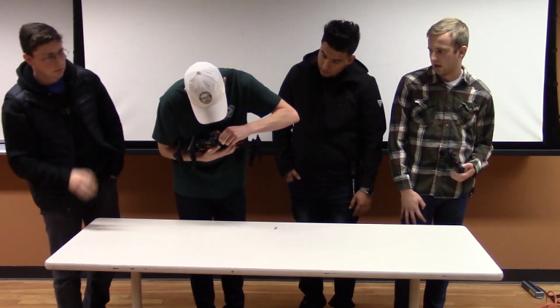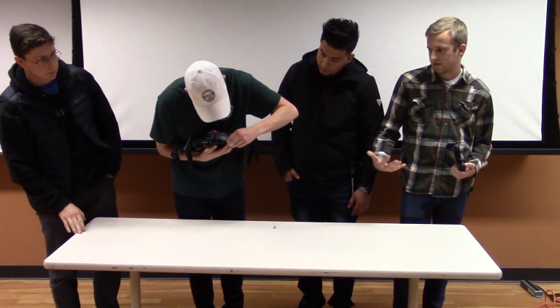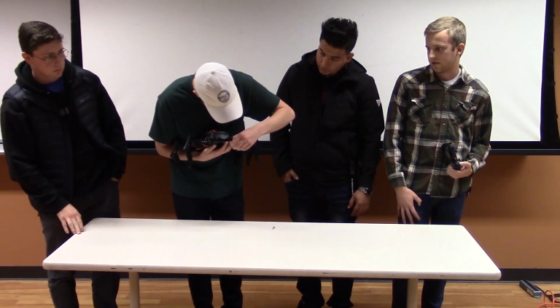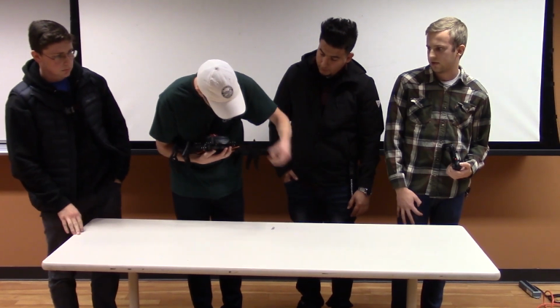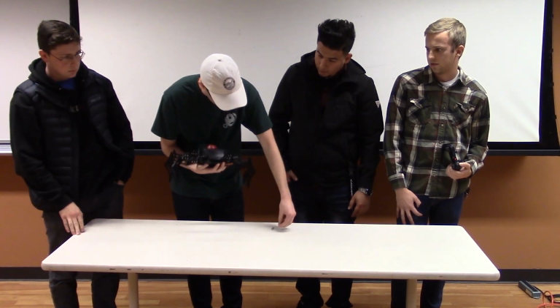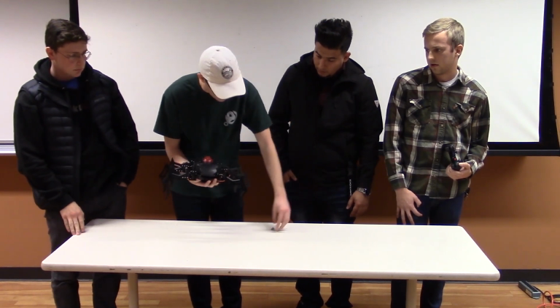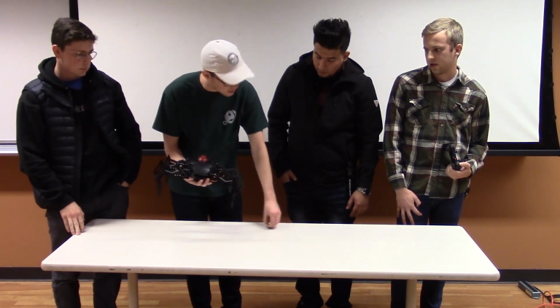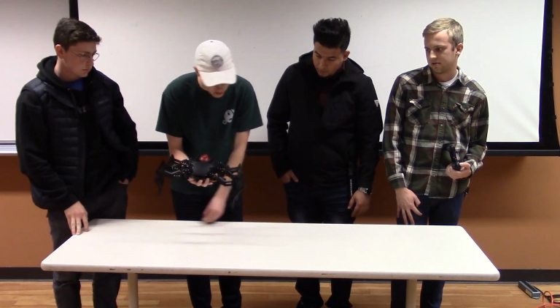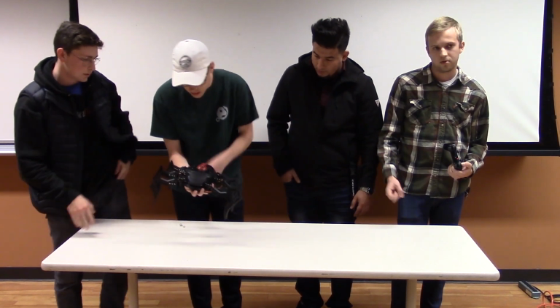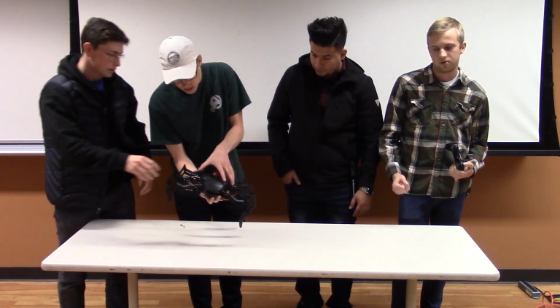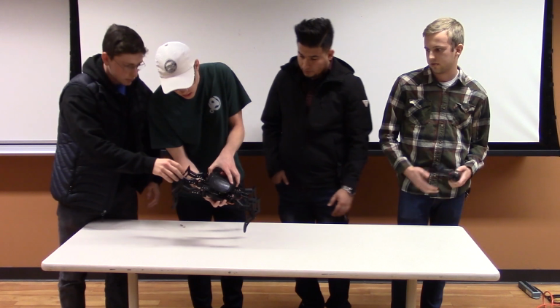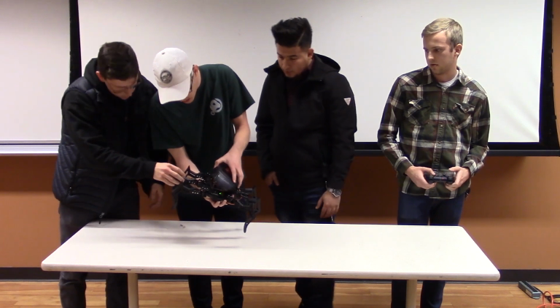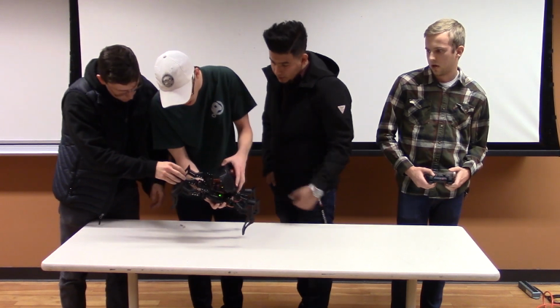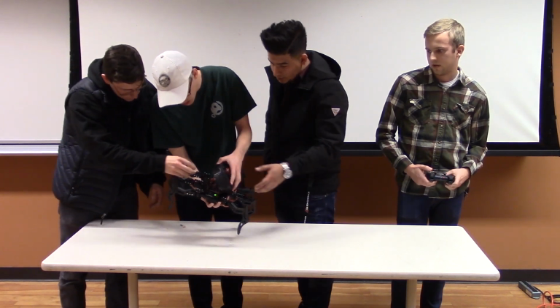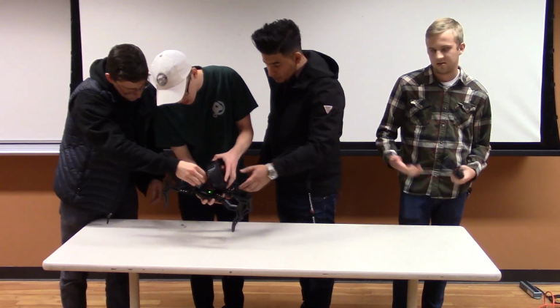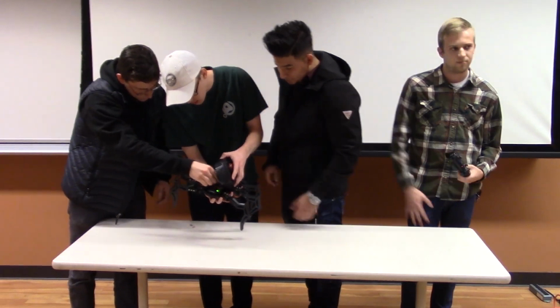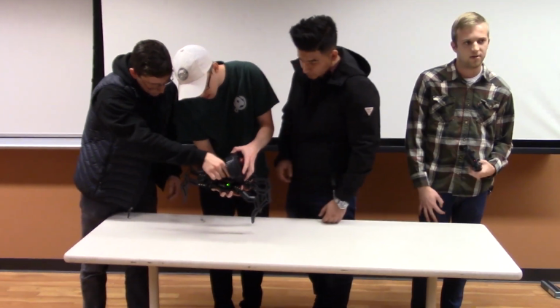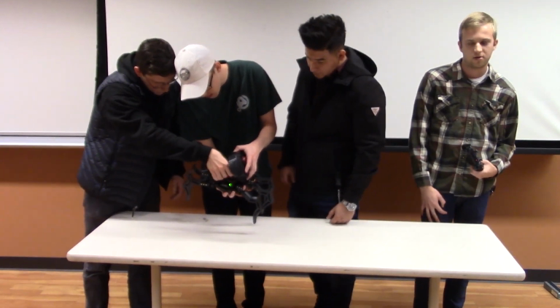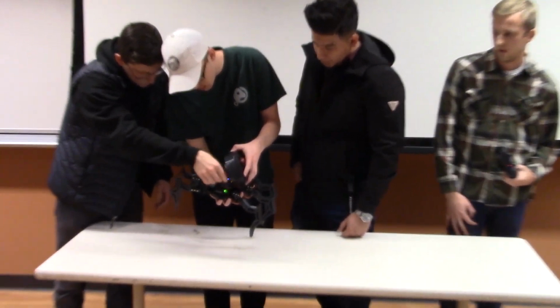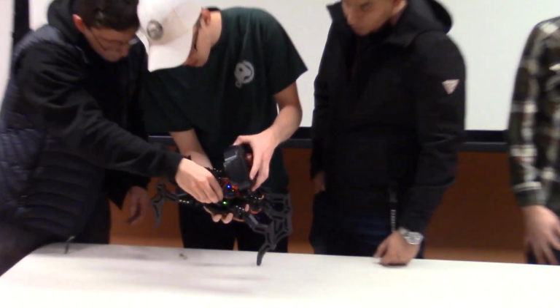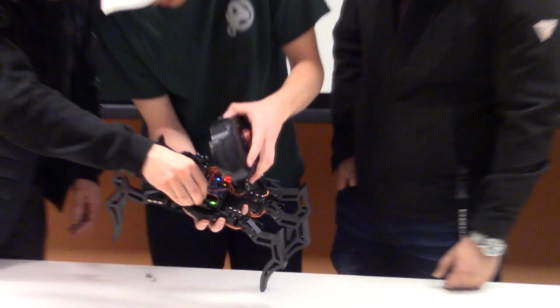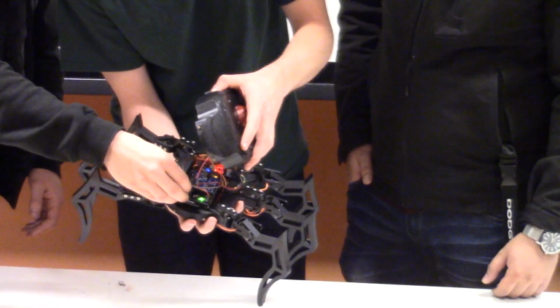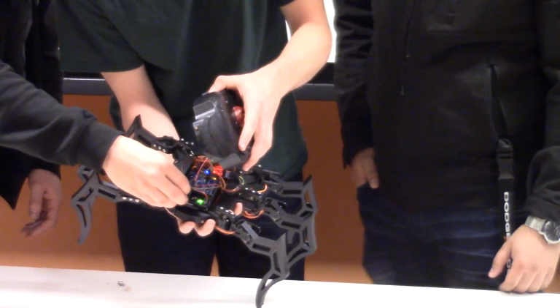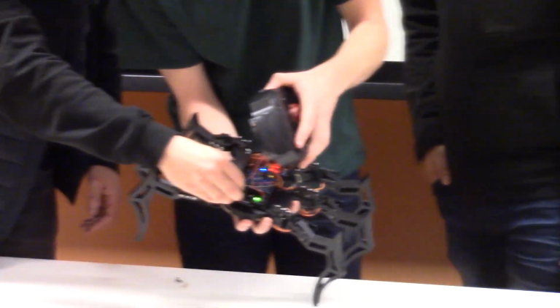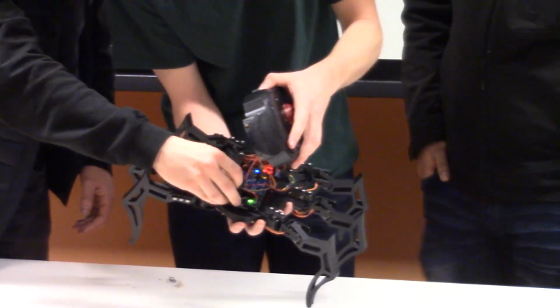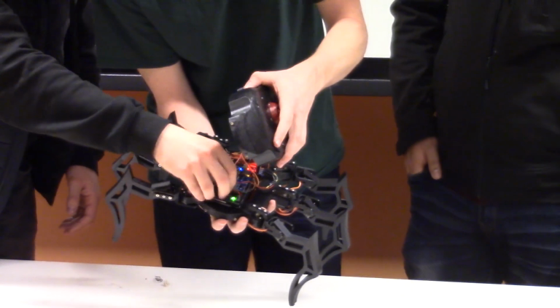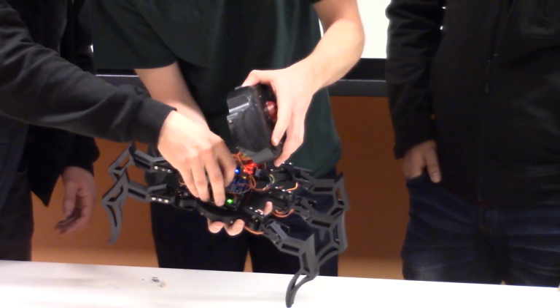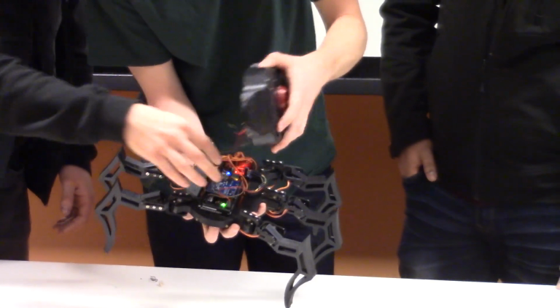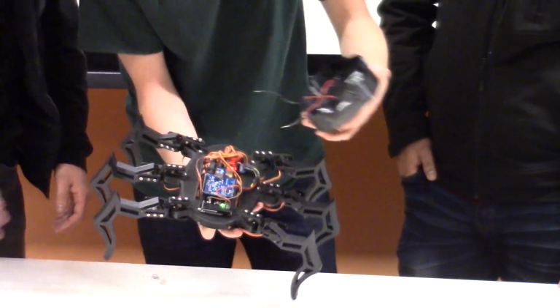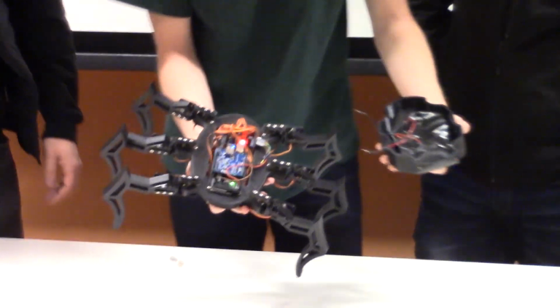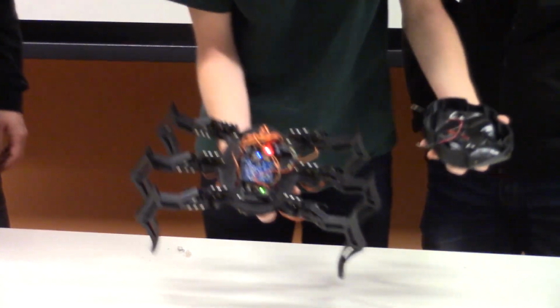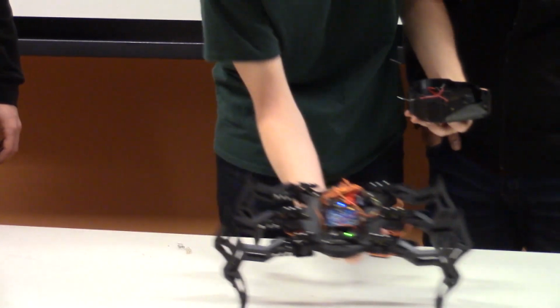The servos we used are MG90s — they're metal gear servos — but they still weren't as strong as we hoped. So if we were to redesign, we'd make everything lighter and use better, bigger motors.